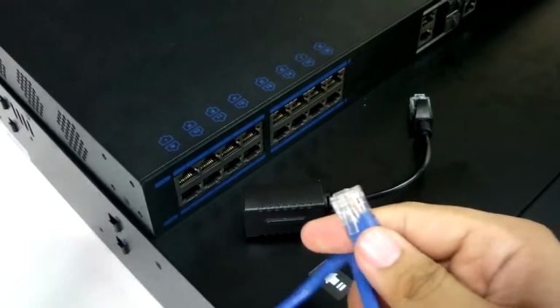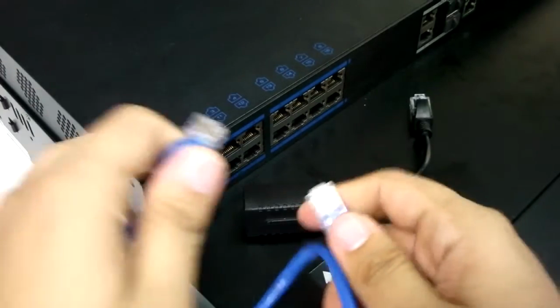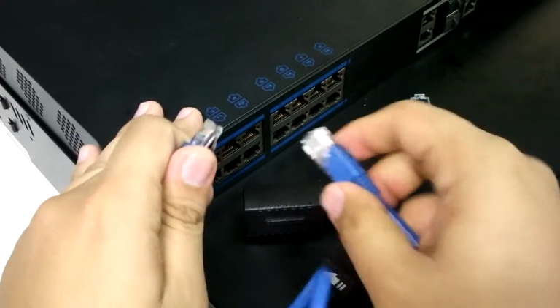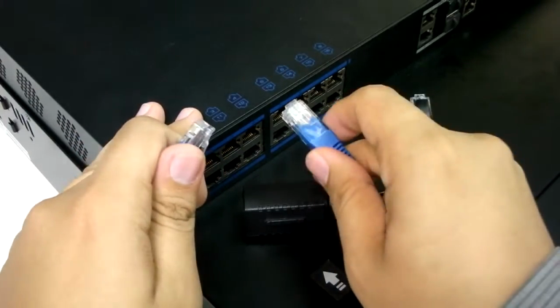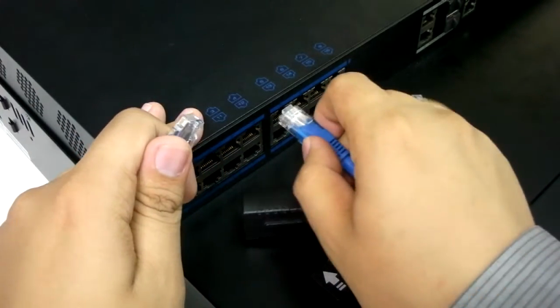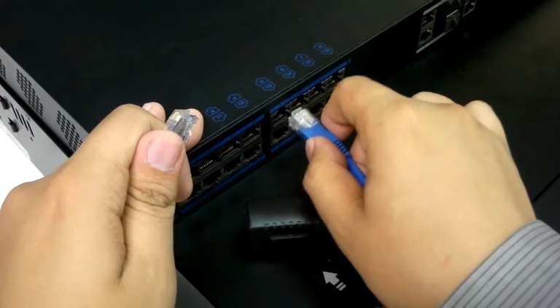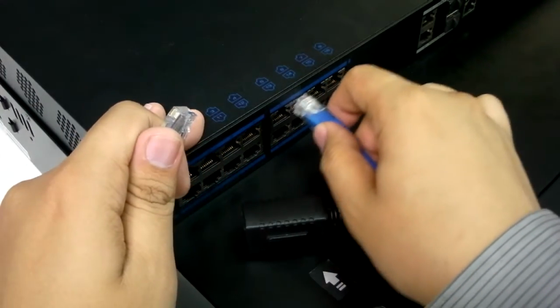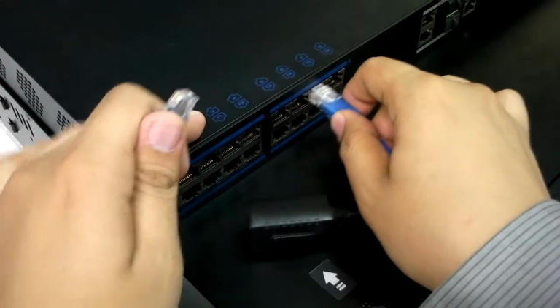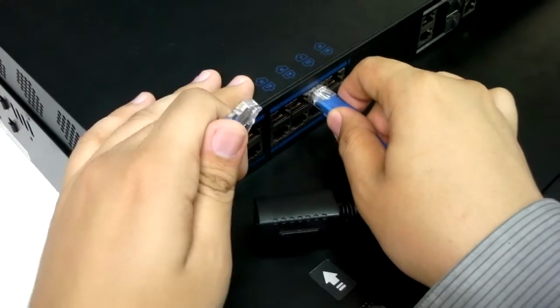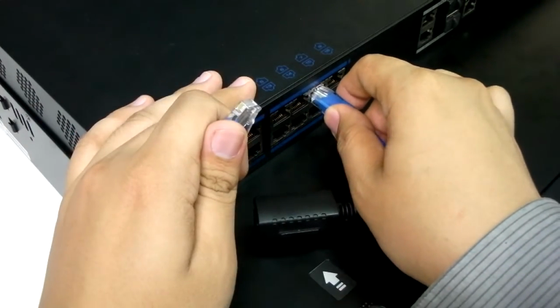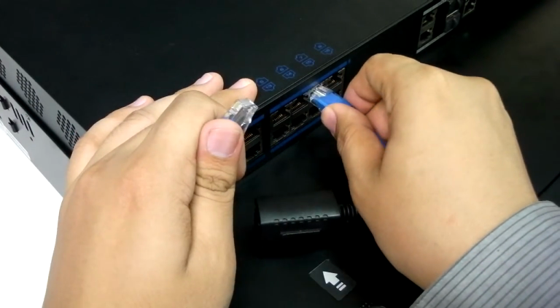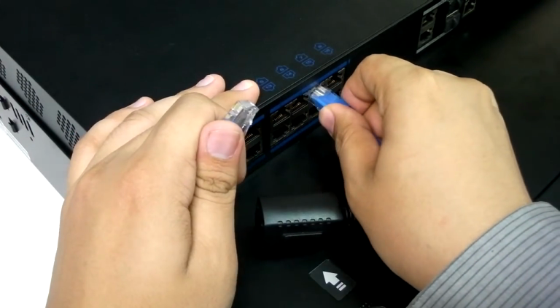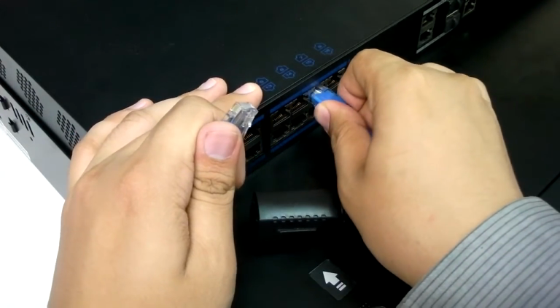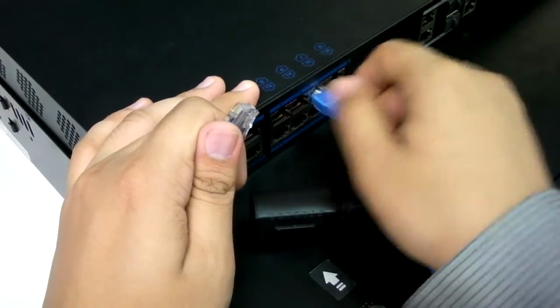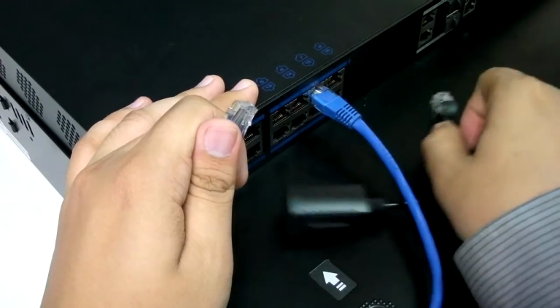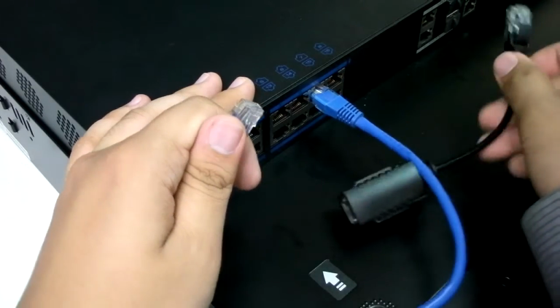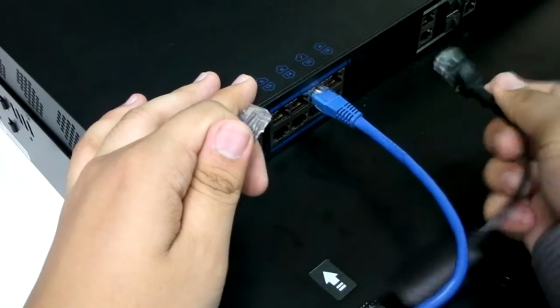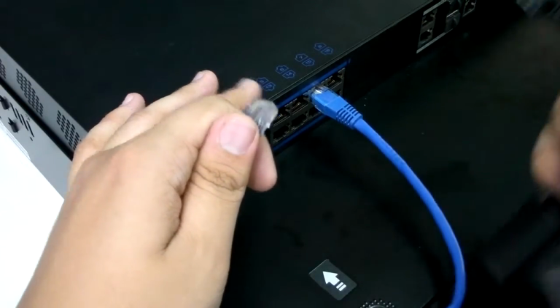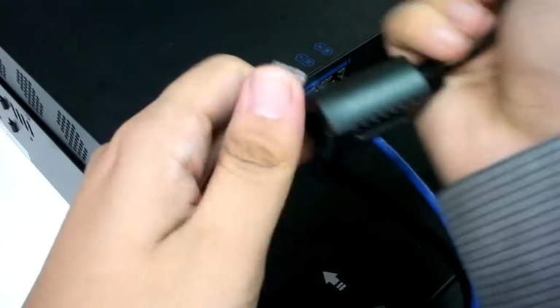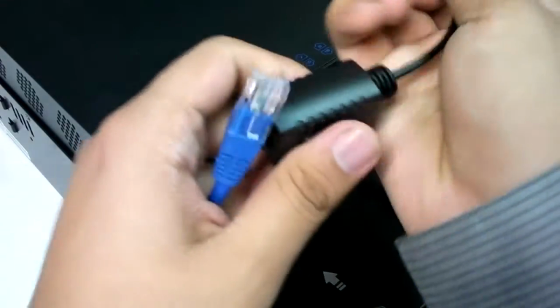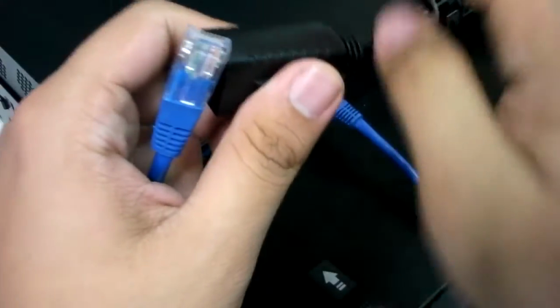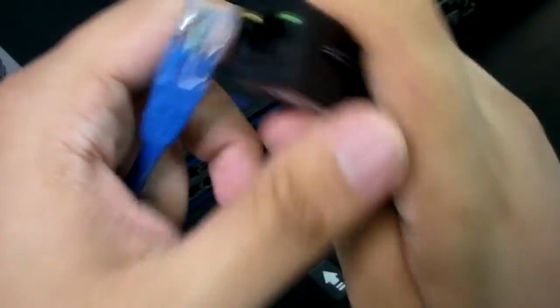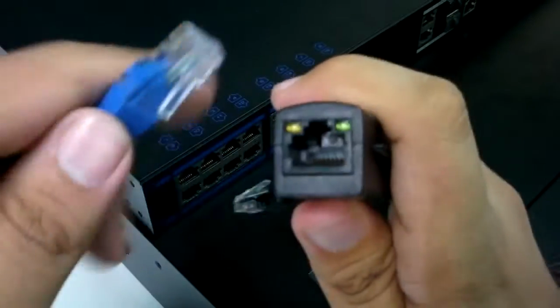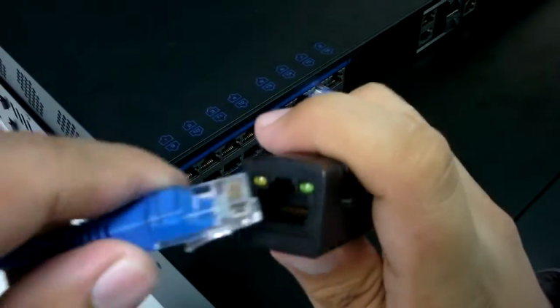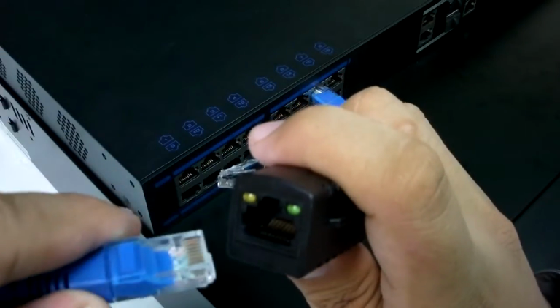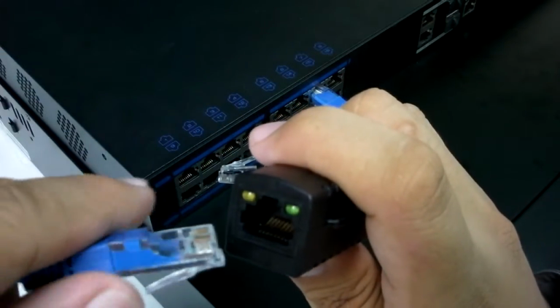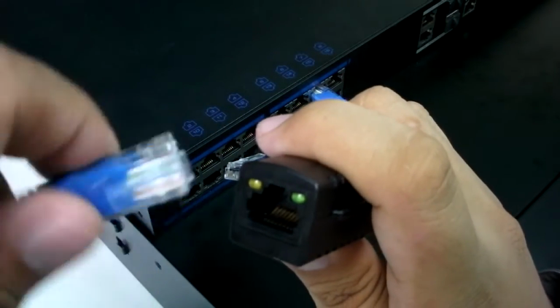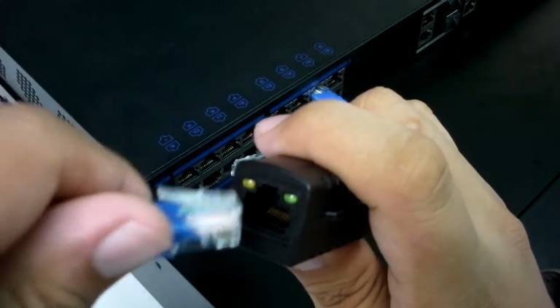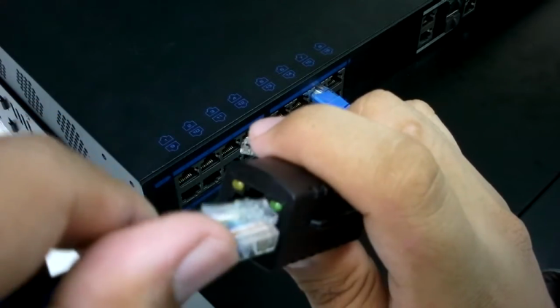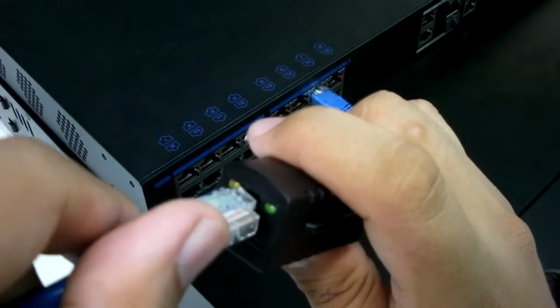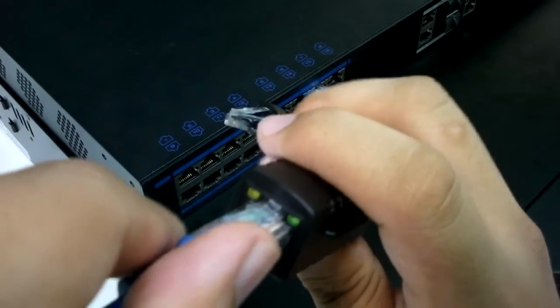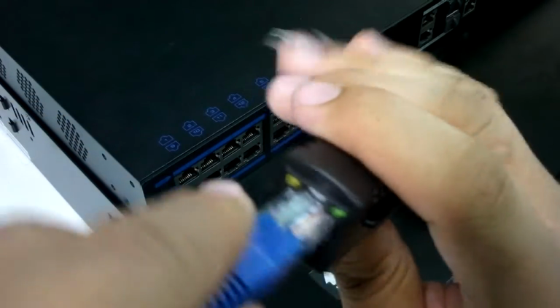For detecting cables for power, like this one being plugged into a PoE port, inserting the cable into the PoE Finder's jack will allow you to check the presence of power in that cable.